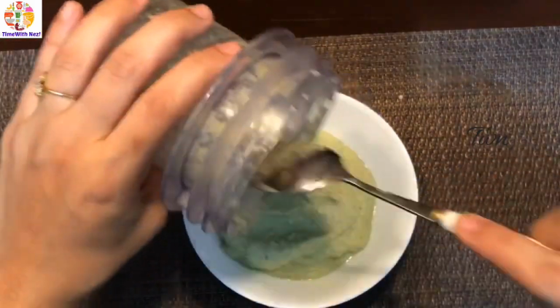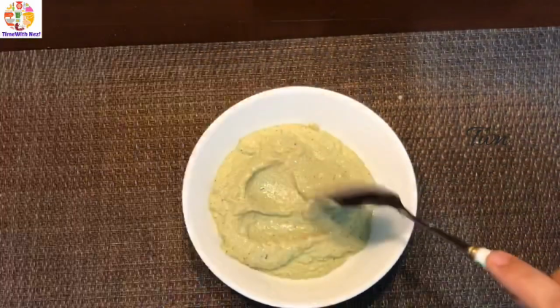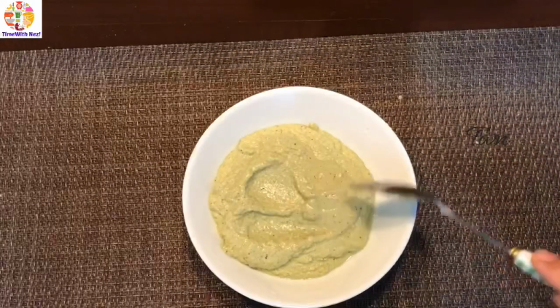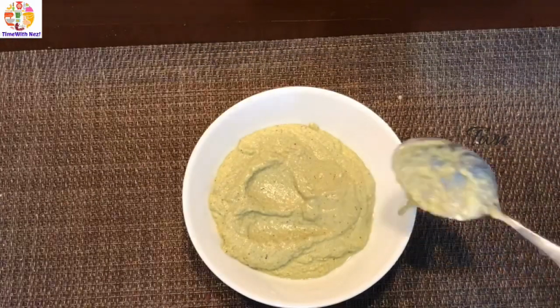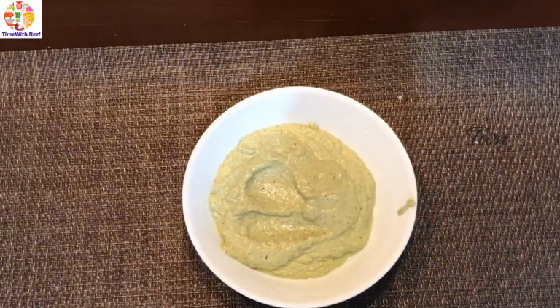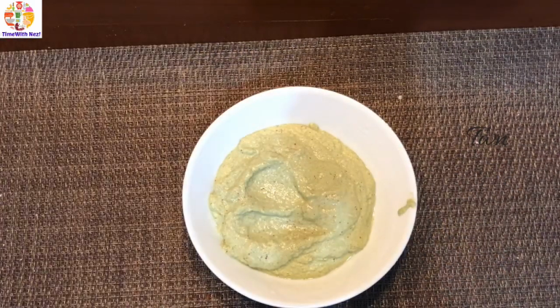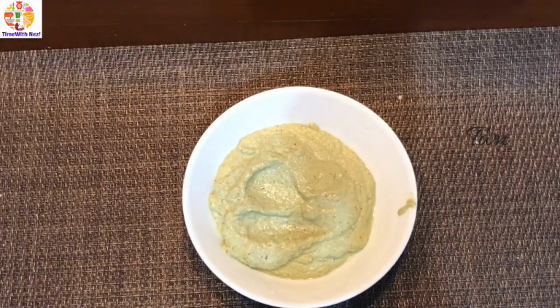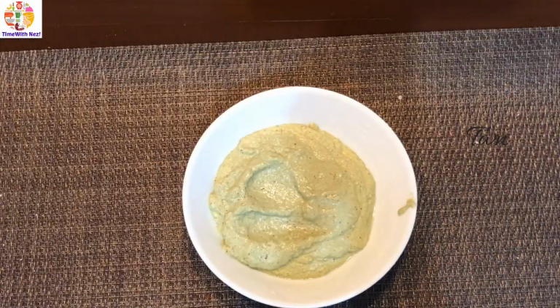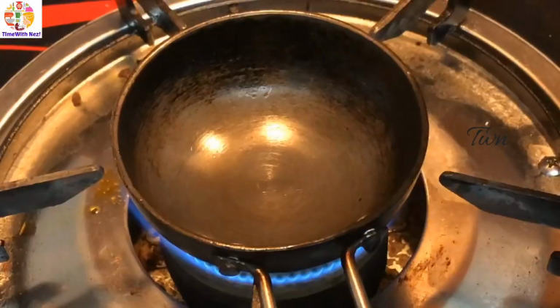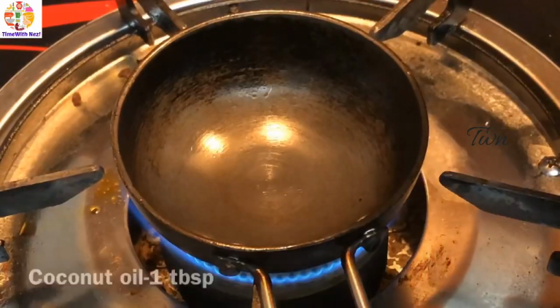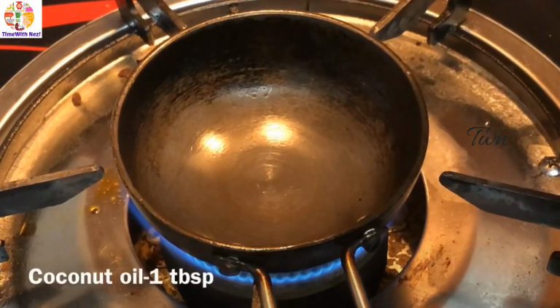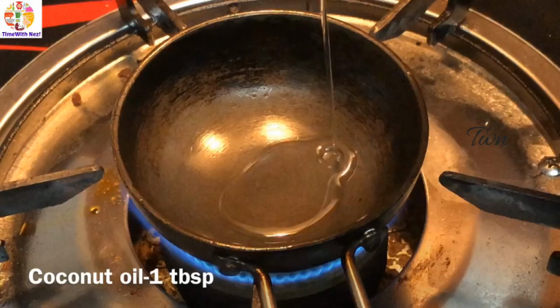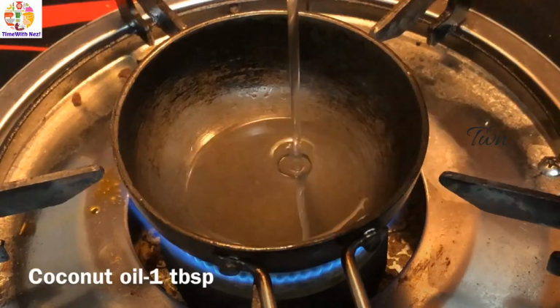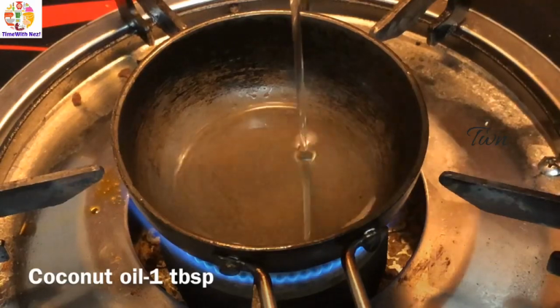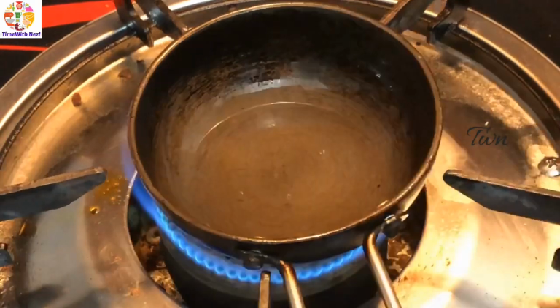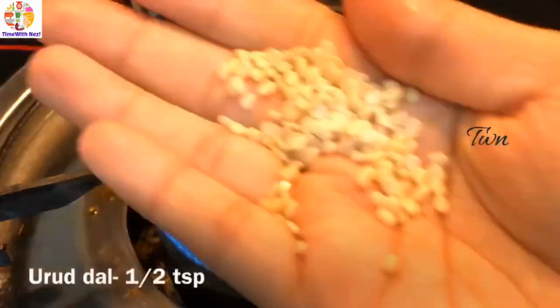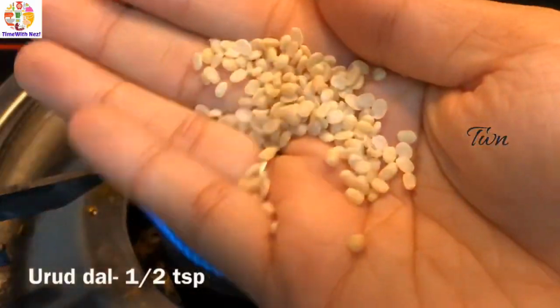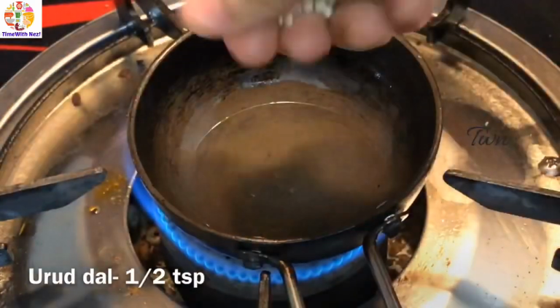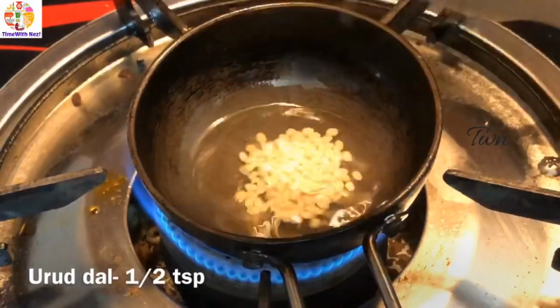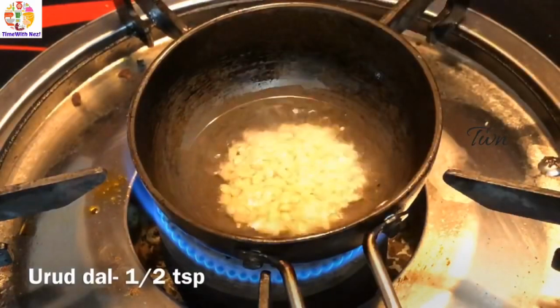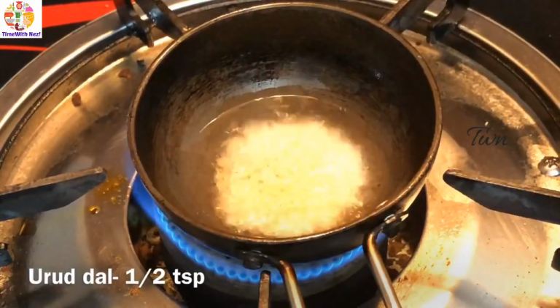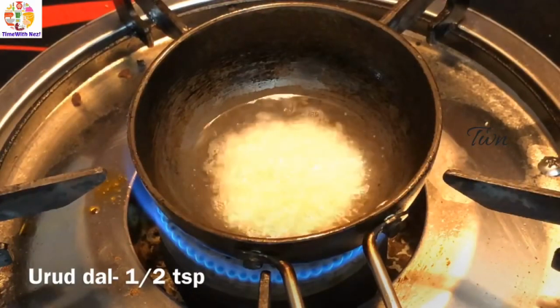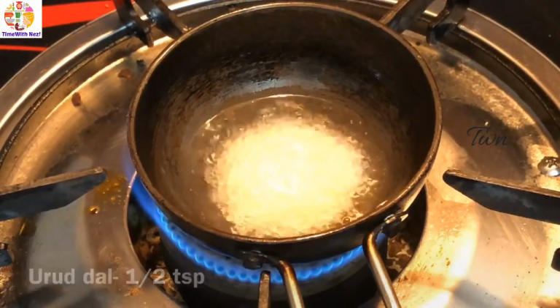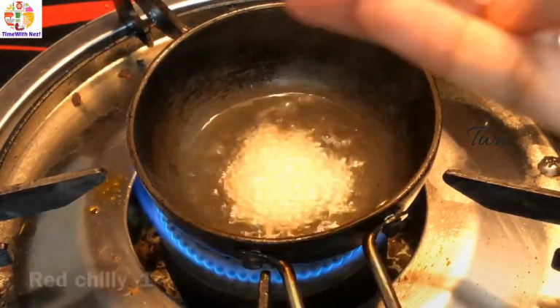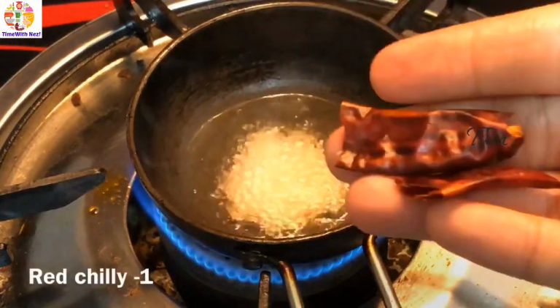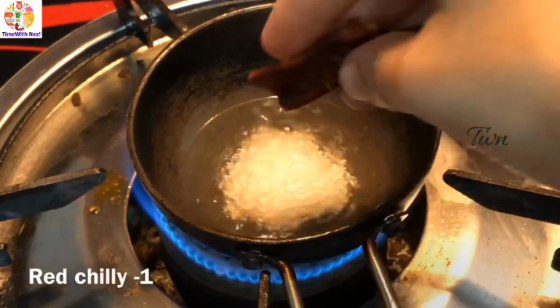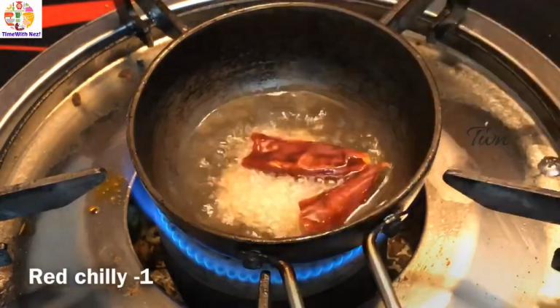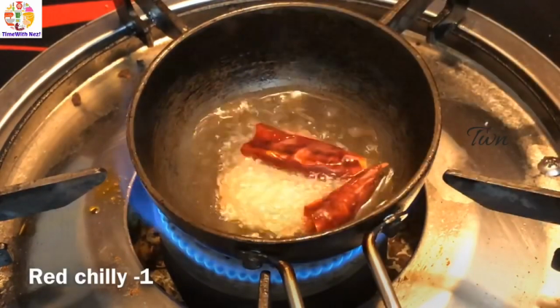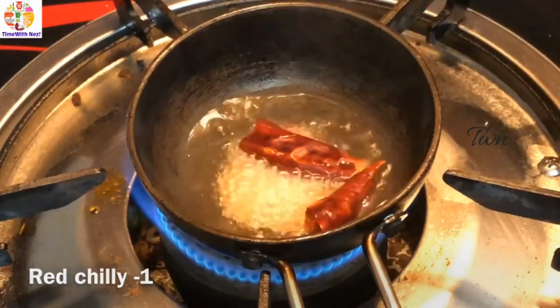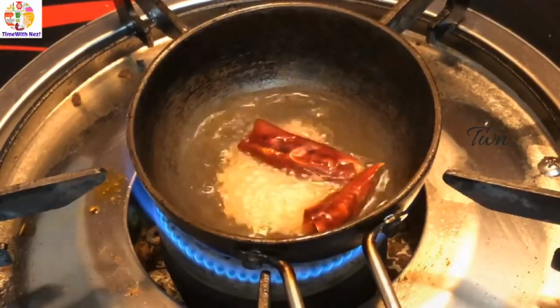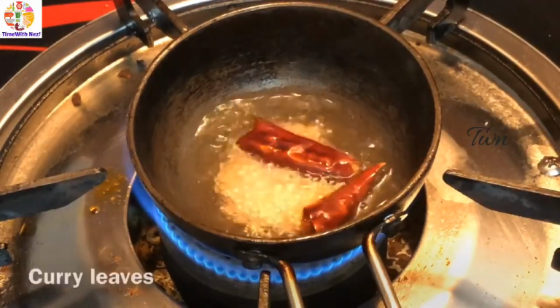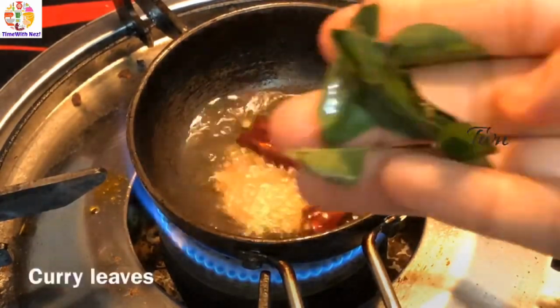I will do the seasonings here. Put a tablespoon in. It's a little bit — add a few more.